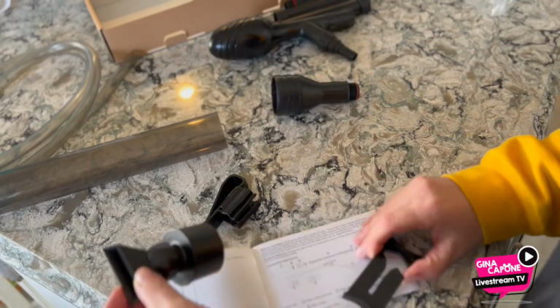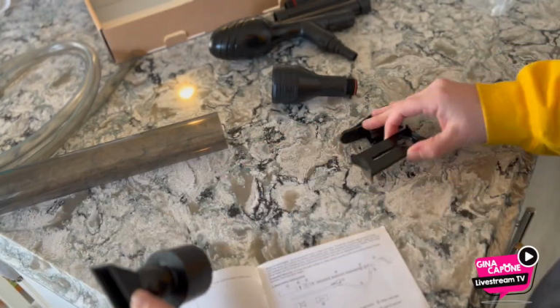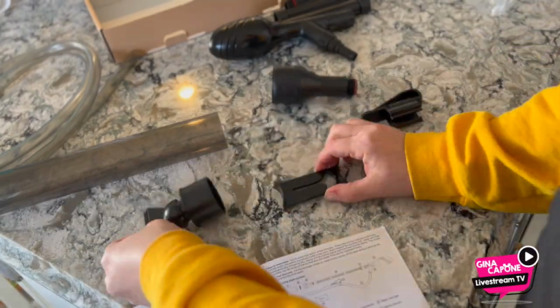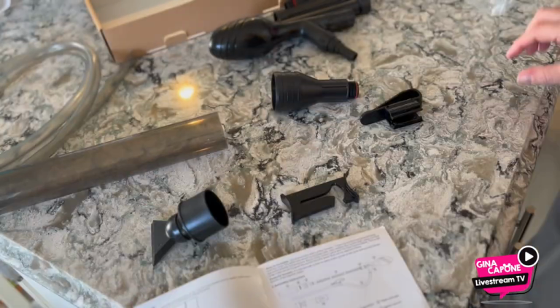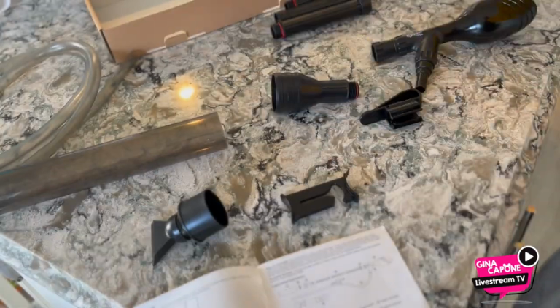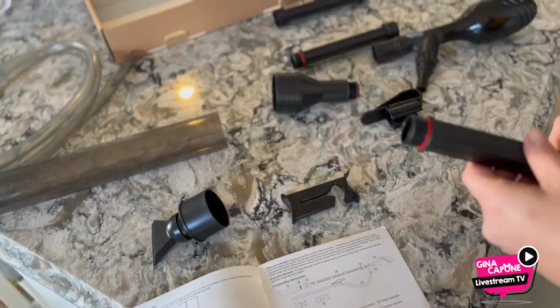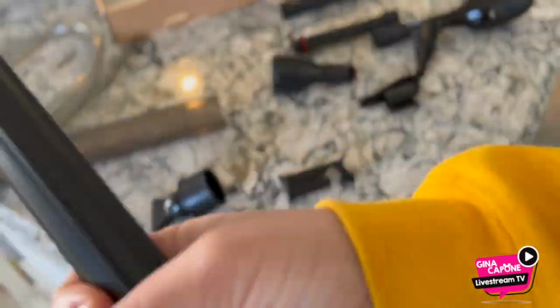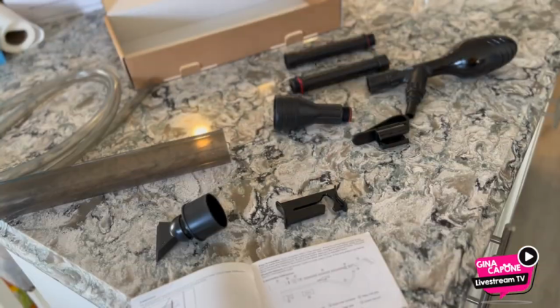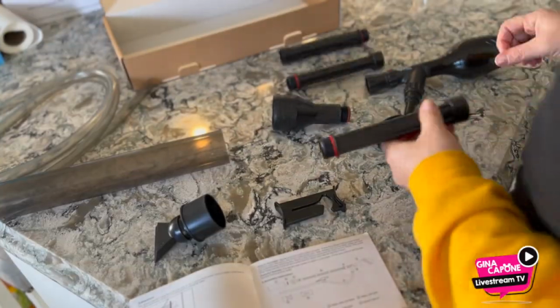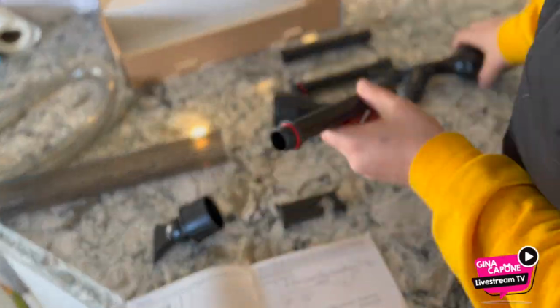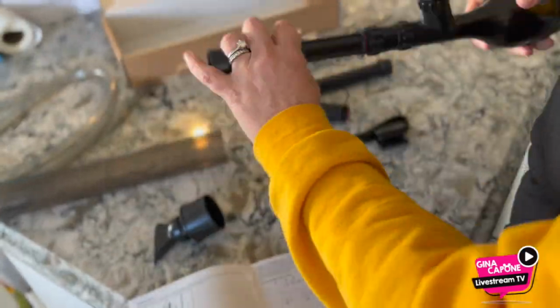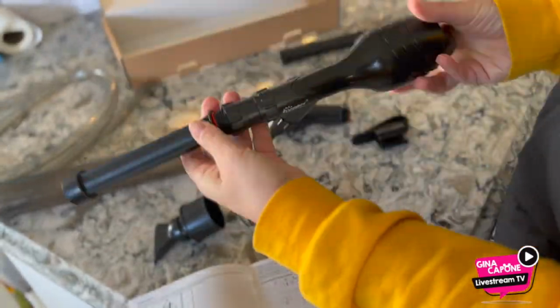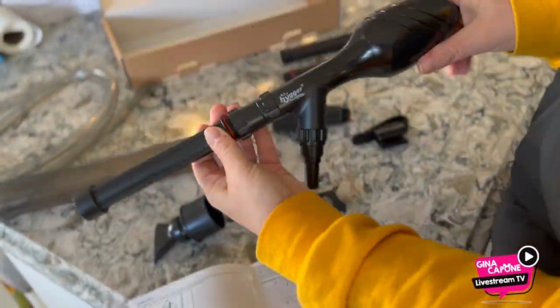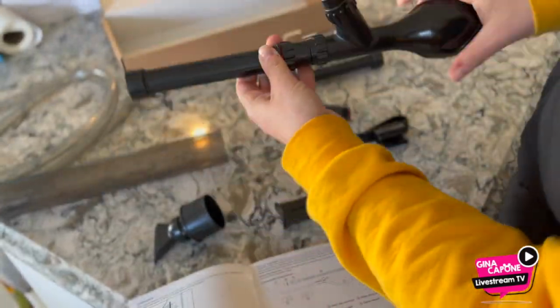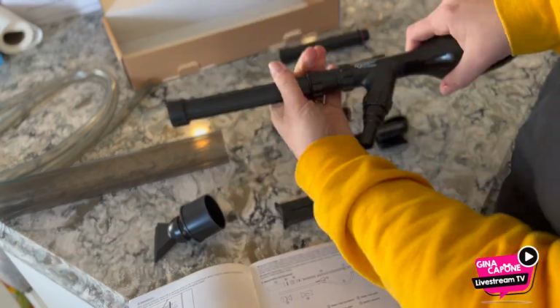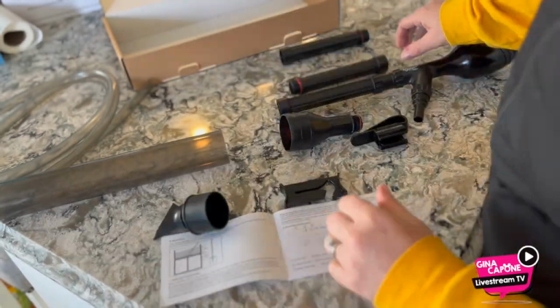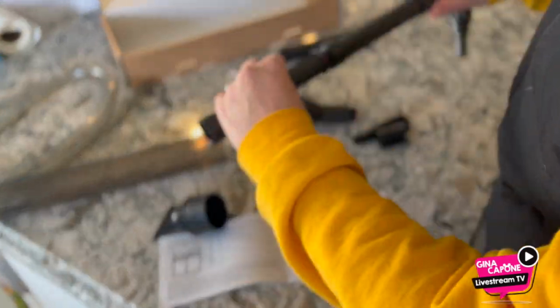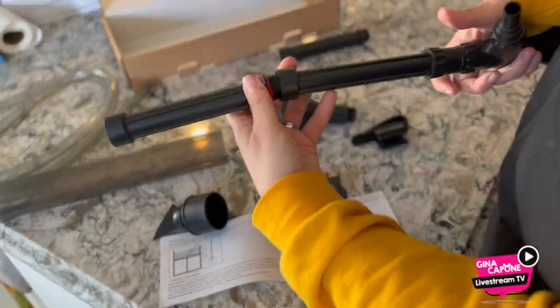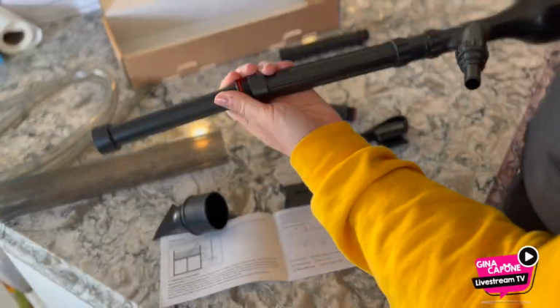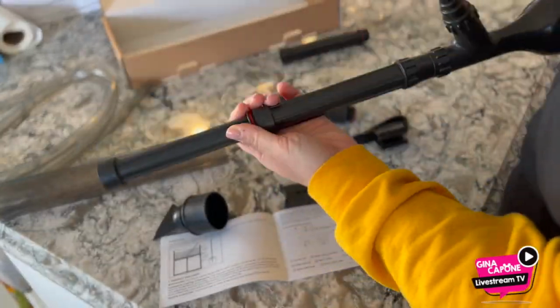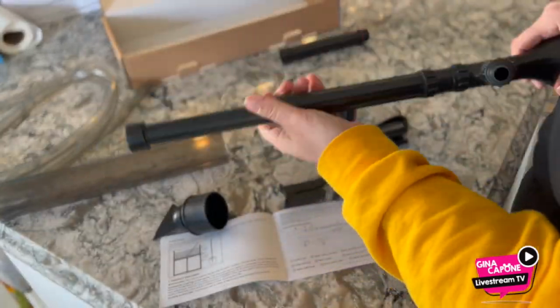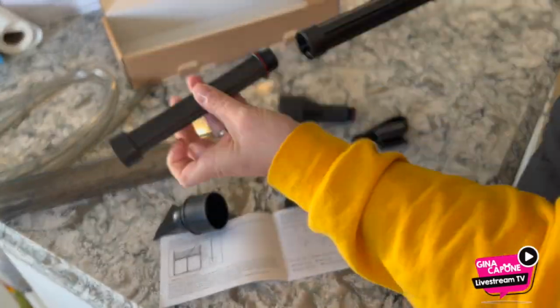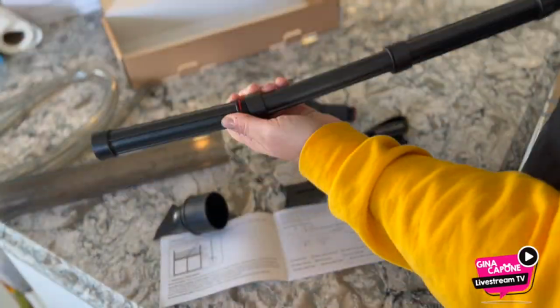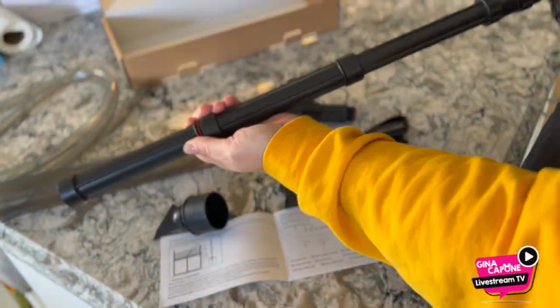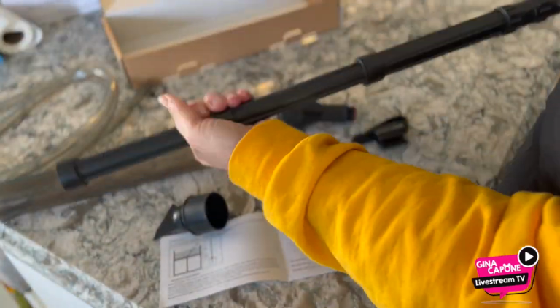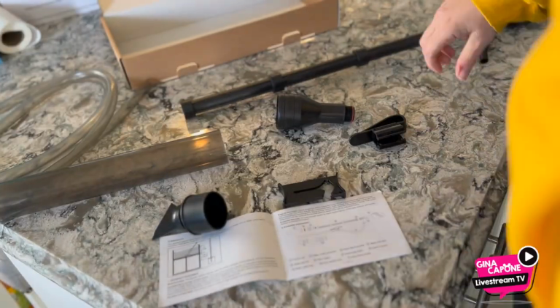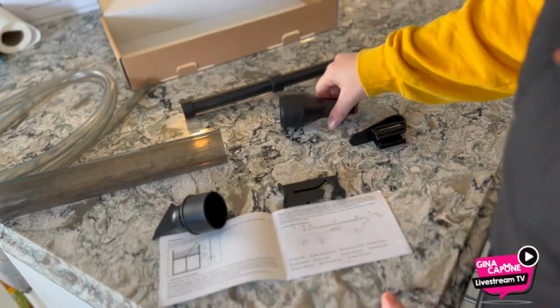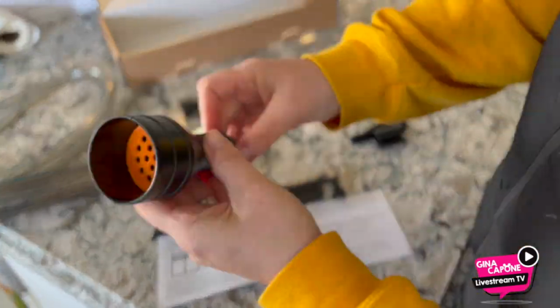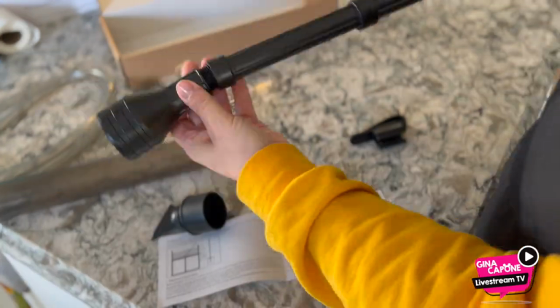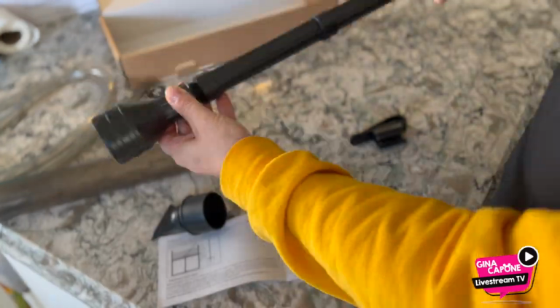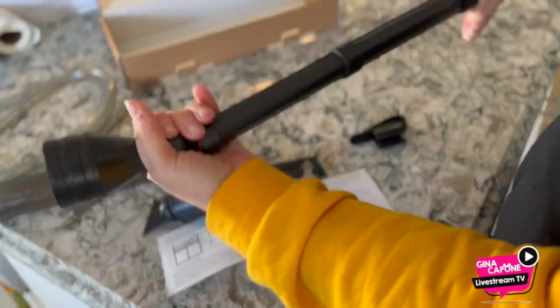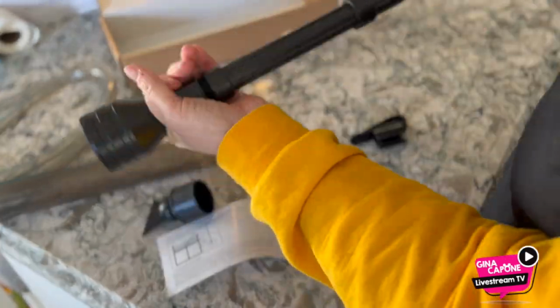I laid out all the parts after I took them out of their bags according to the photo and put it together within minutes. You just need to twist each piece into the next. It's super simple.